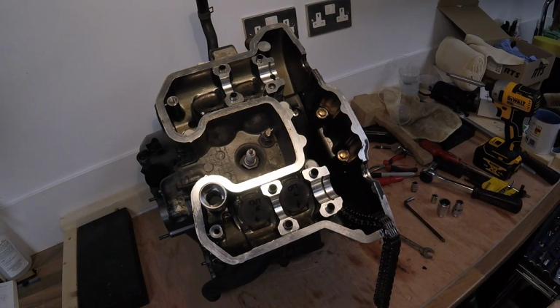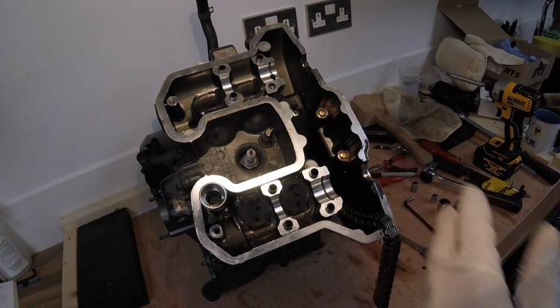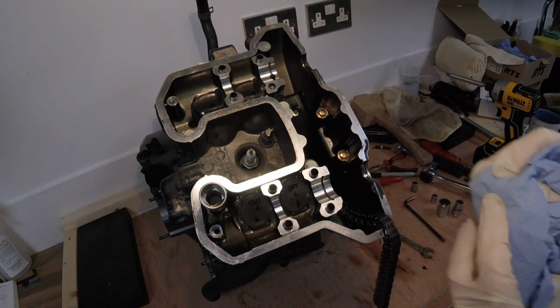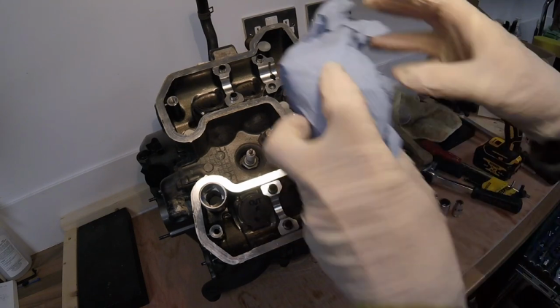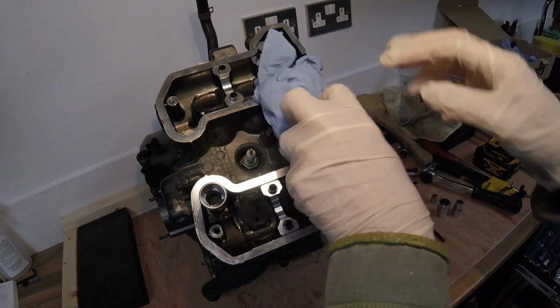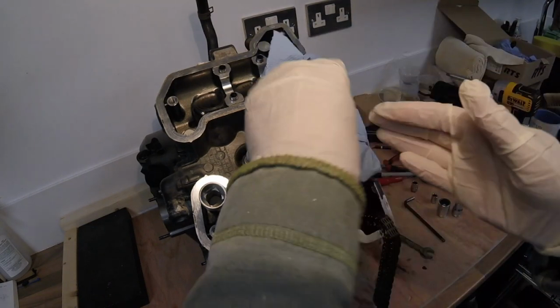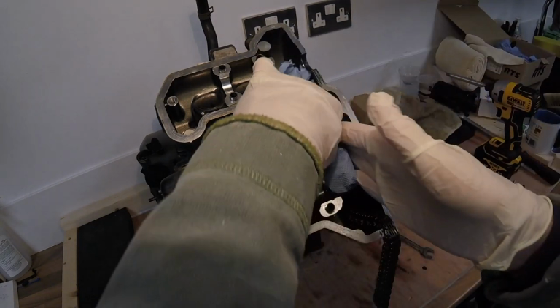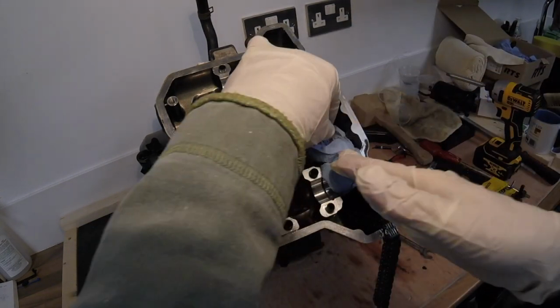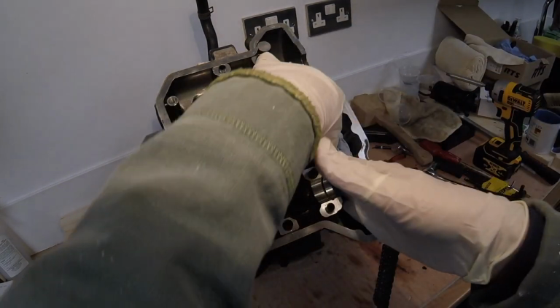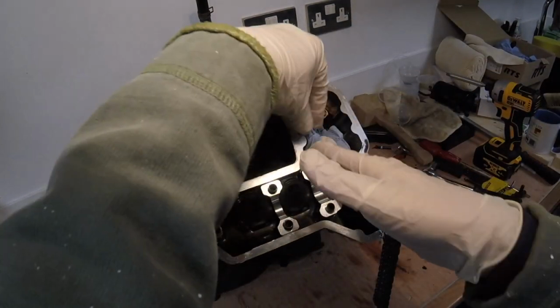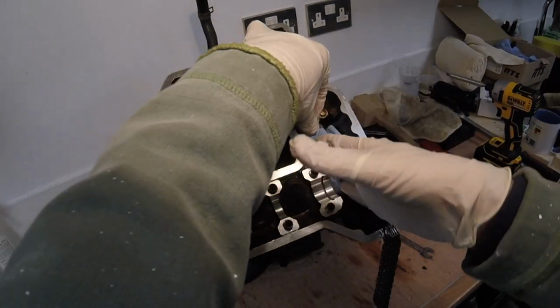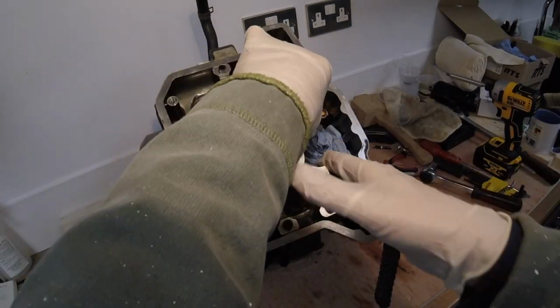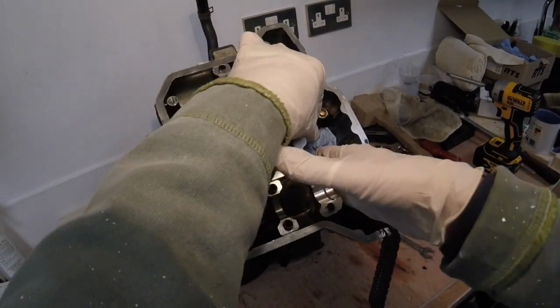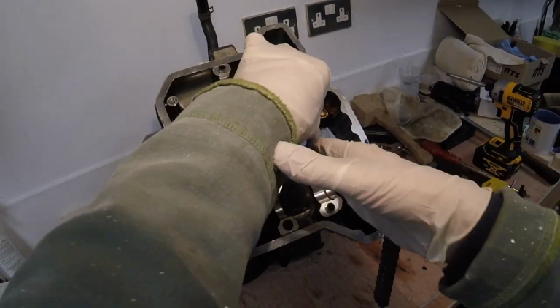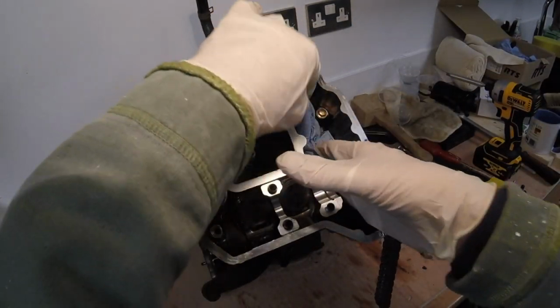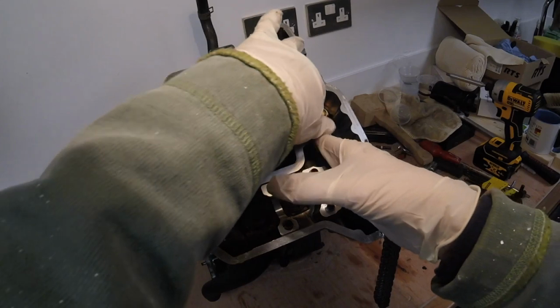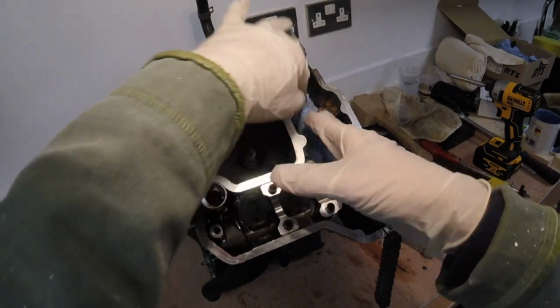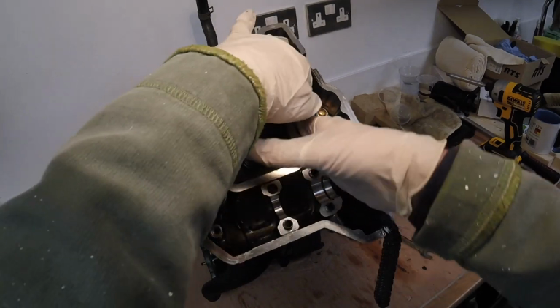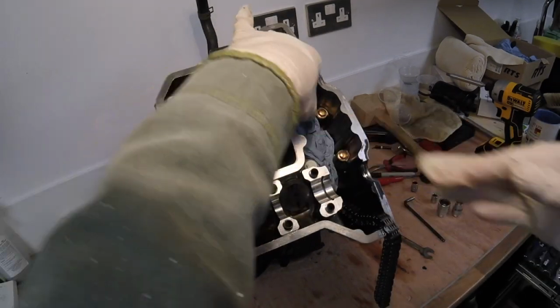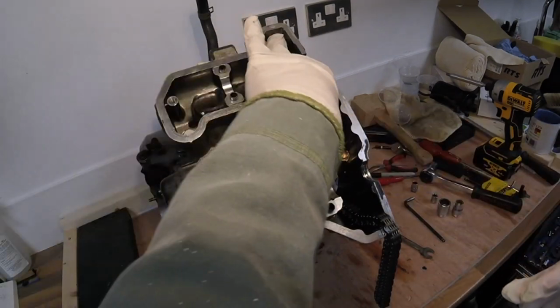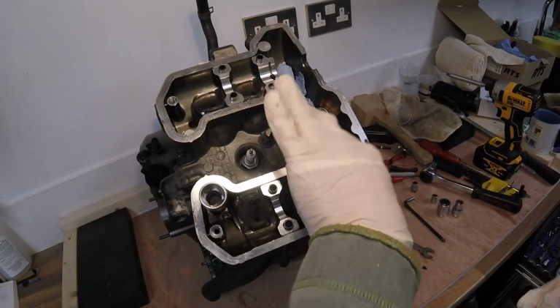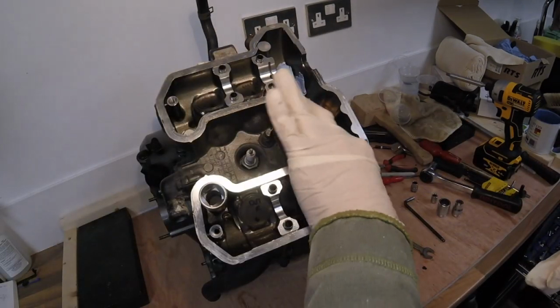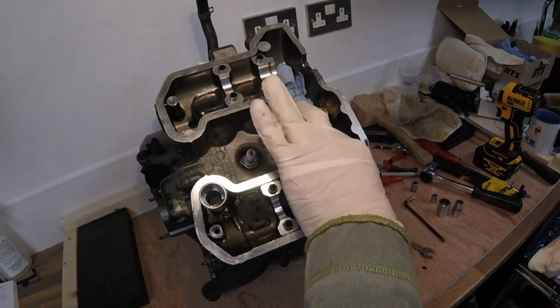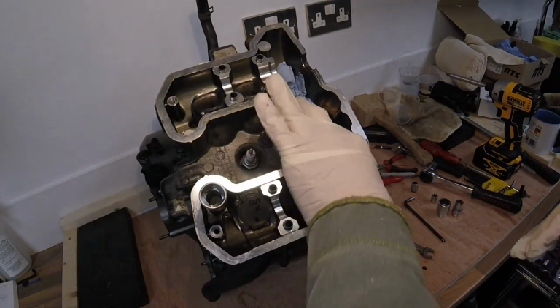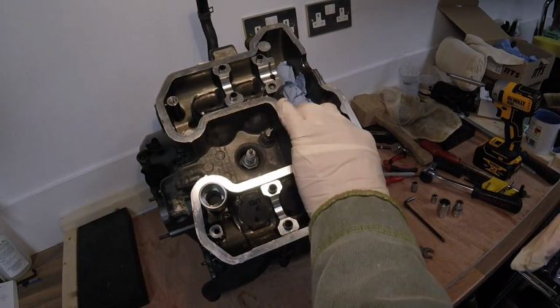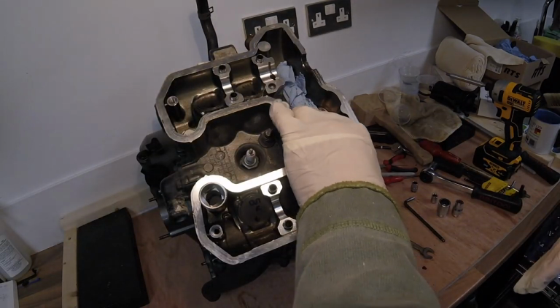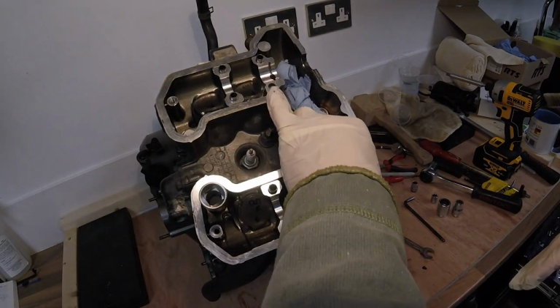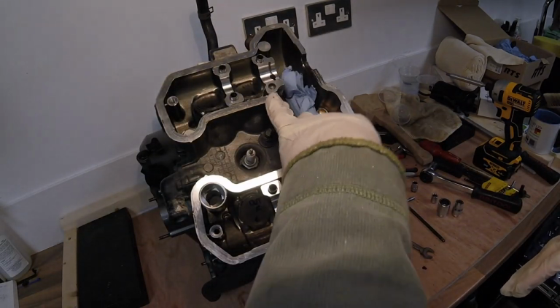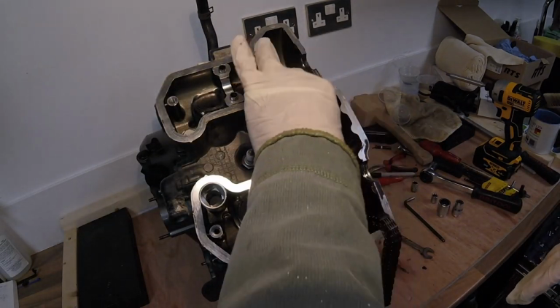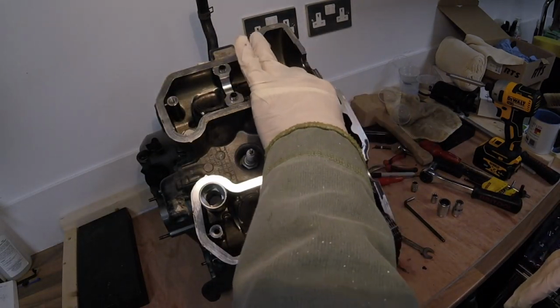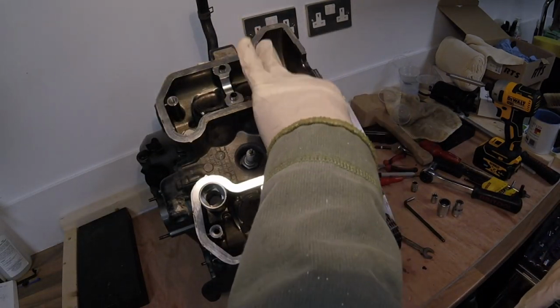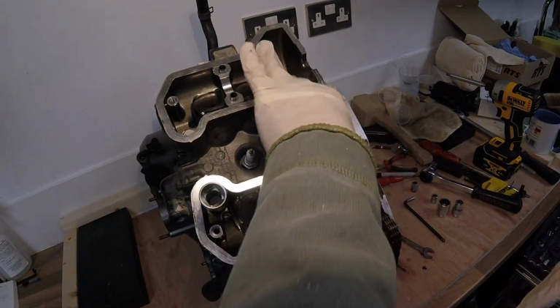It is an absolute definite must-do to block the drop into the sump.